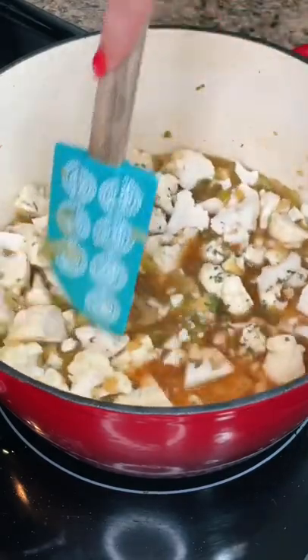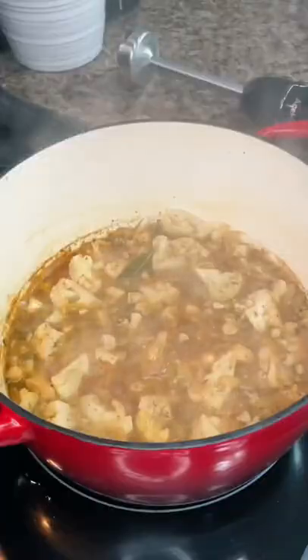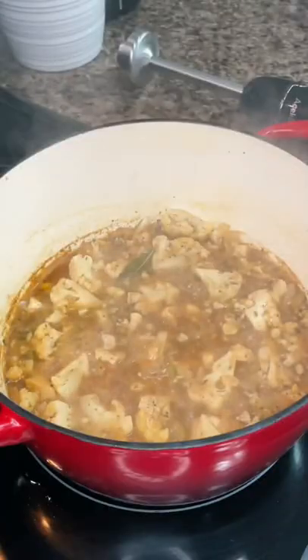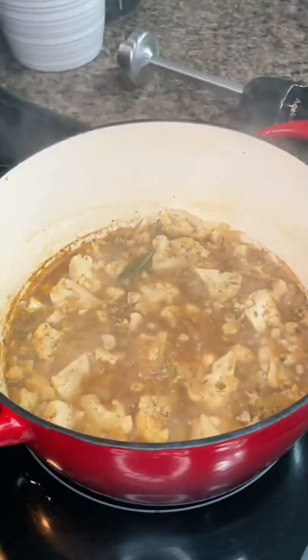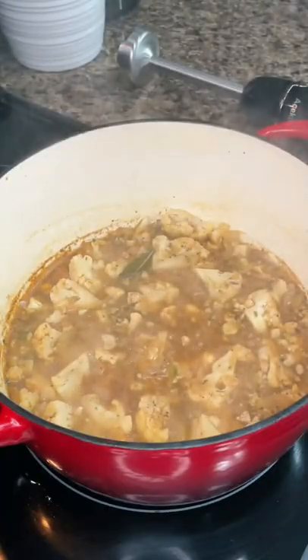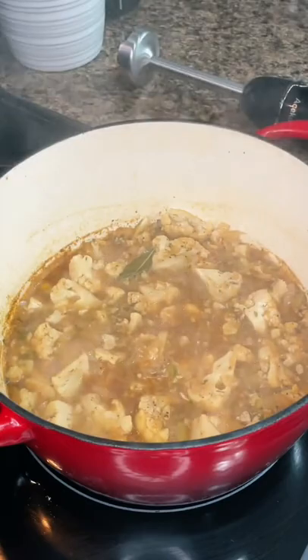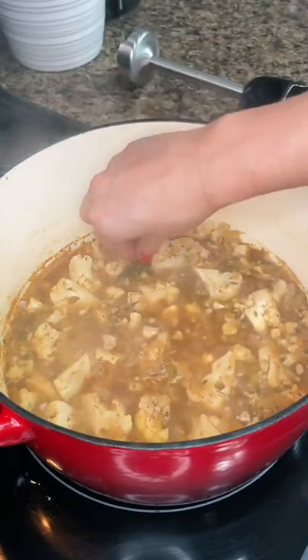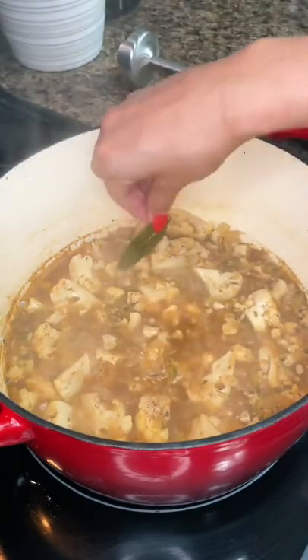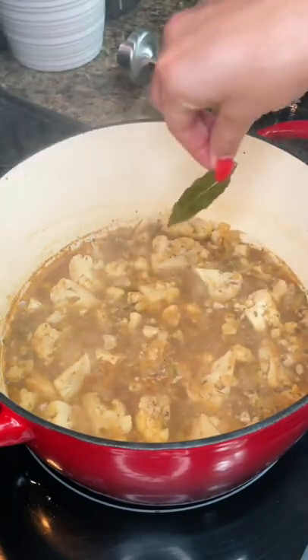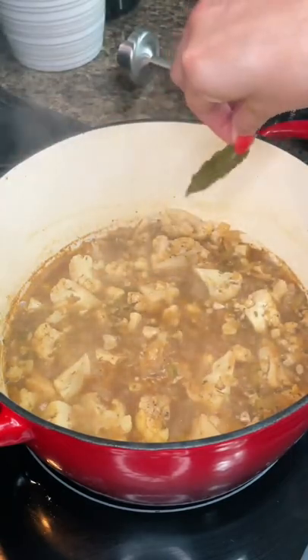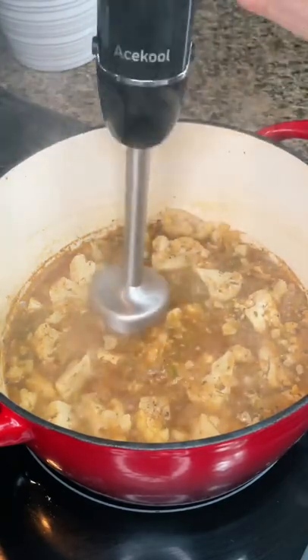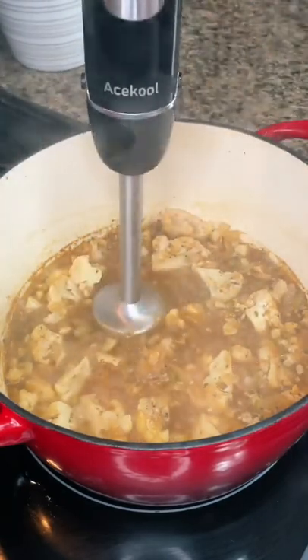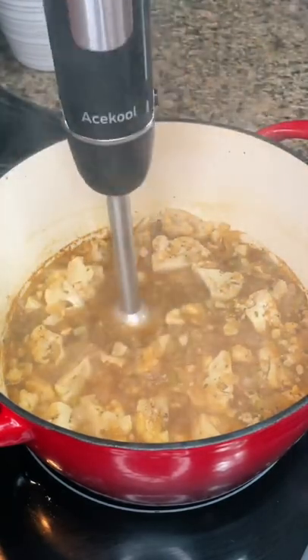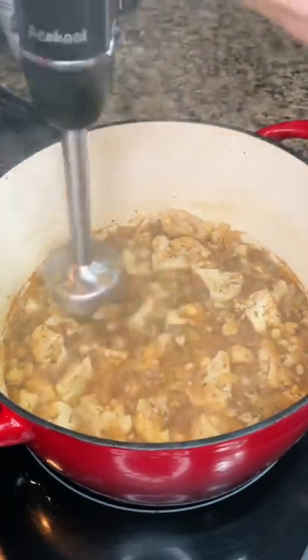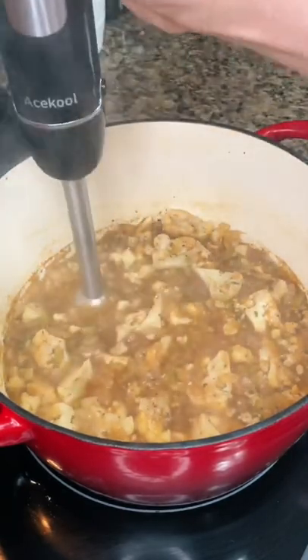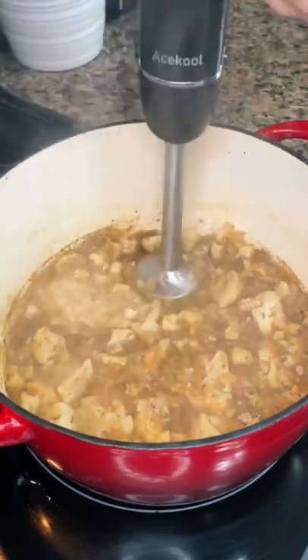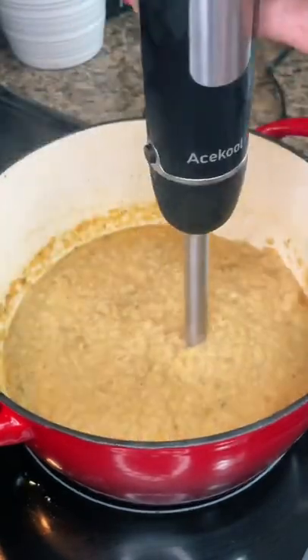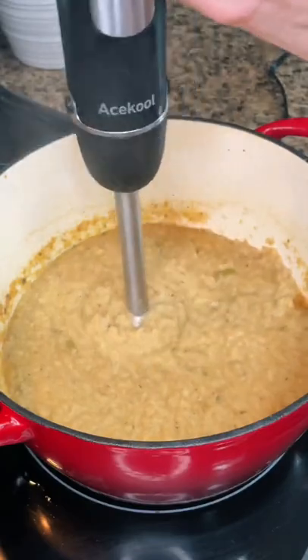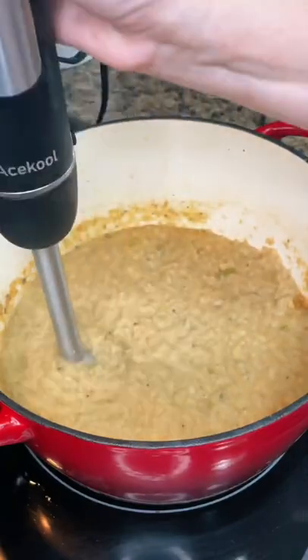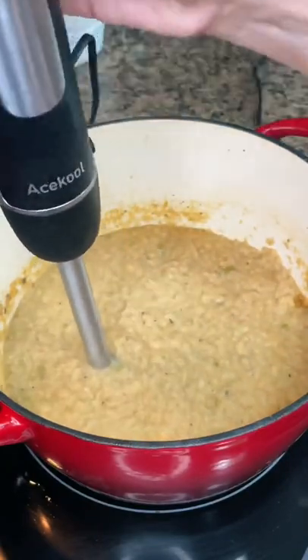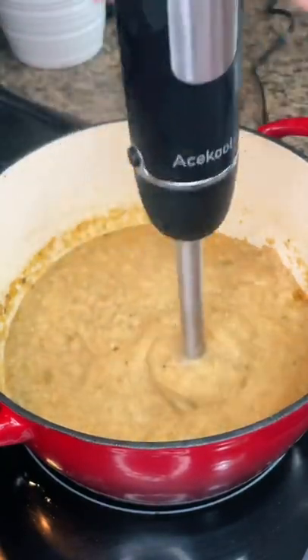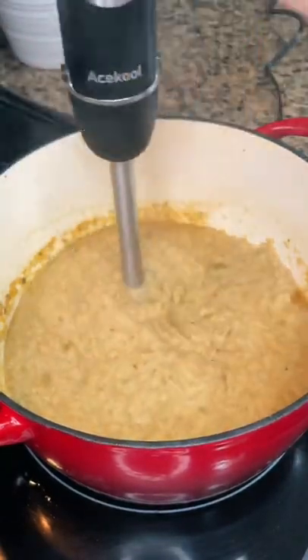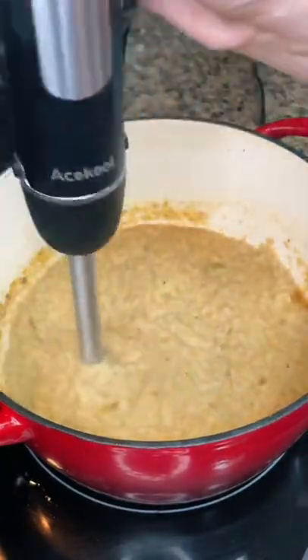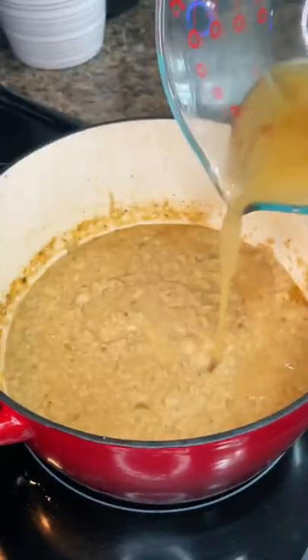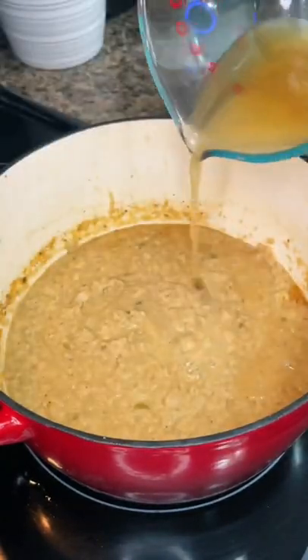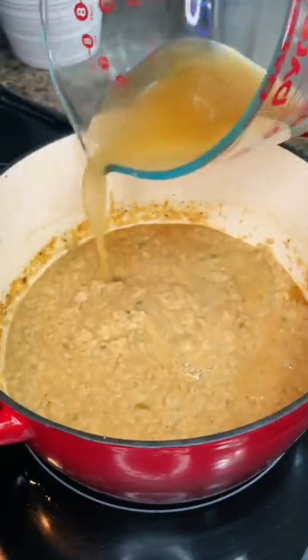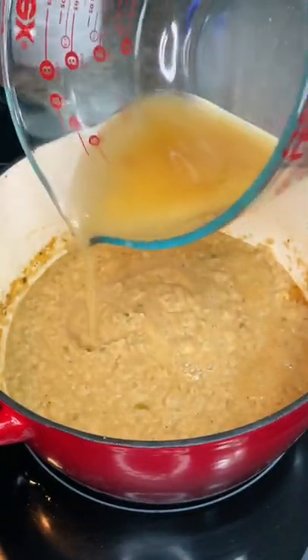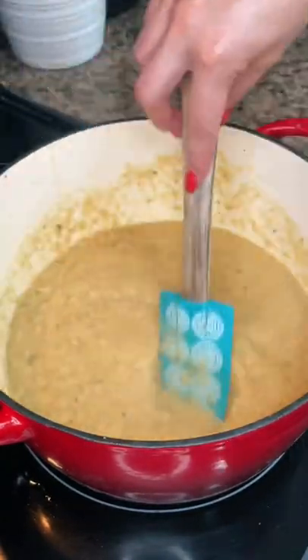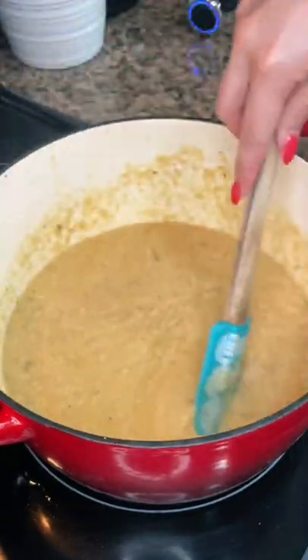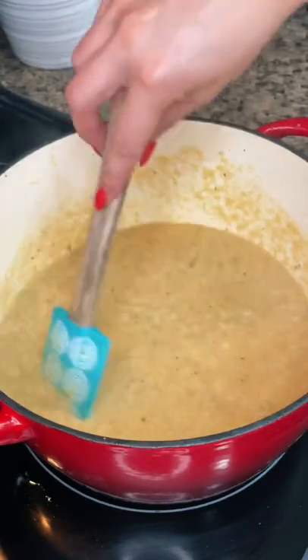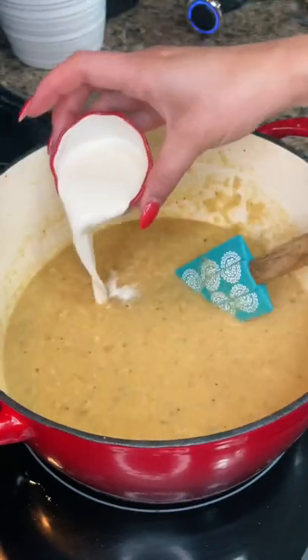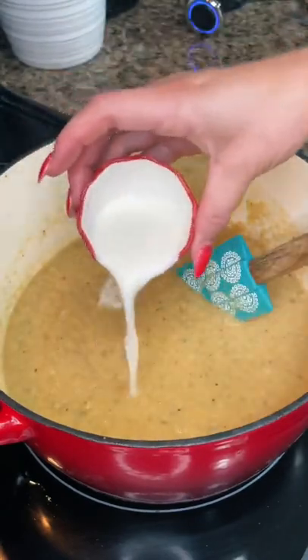Stir that up and let it simmer for about 15 to 20 minutes. Don't forget to remove that bay leaf. Then use an immersion blender to blend all the cauliflower until it's nice and creamy, adding more broth until it's the consistency you like.